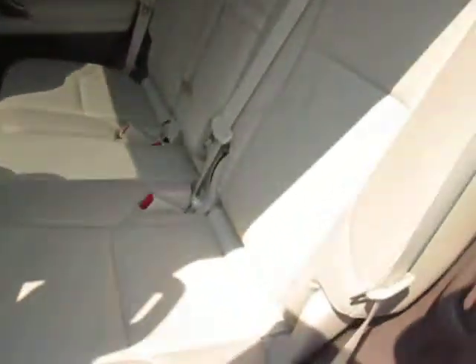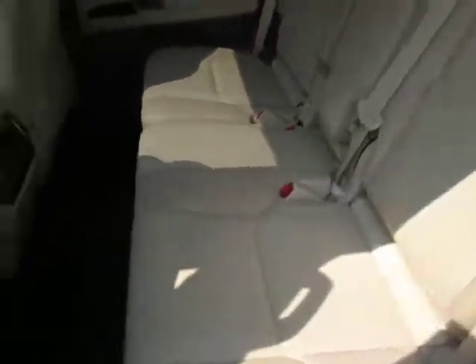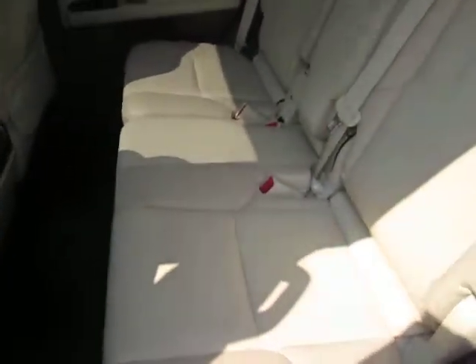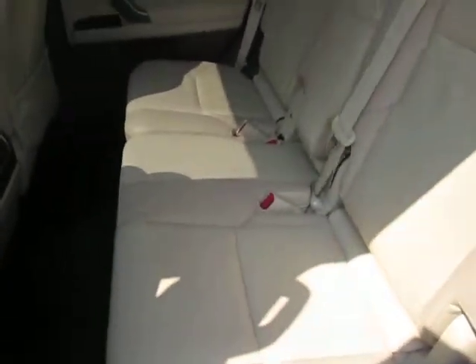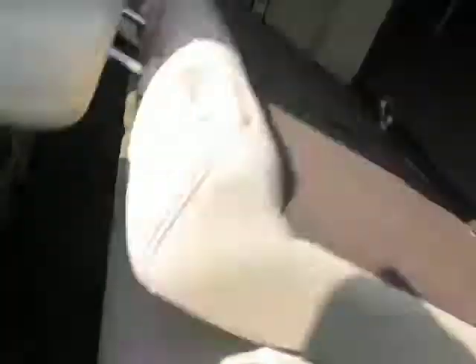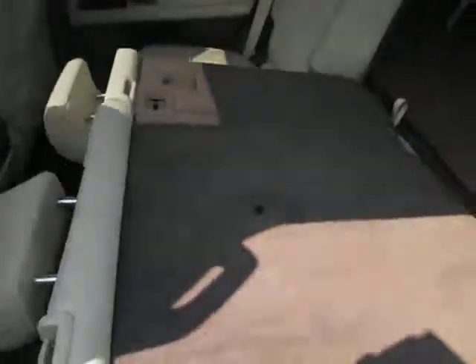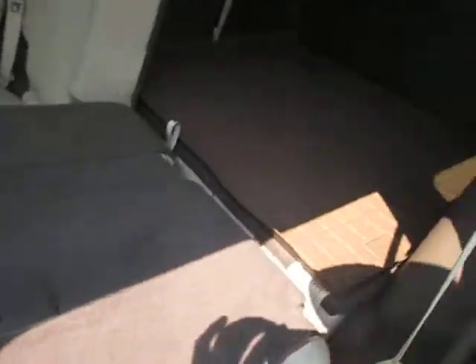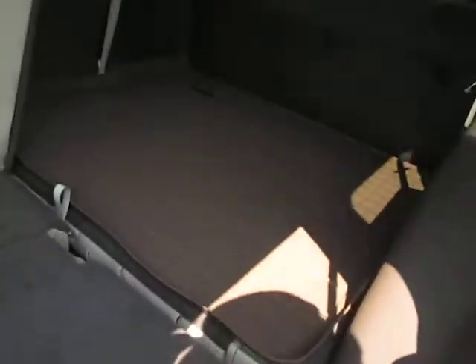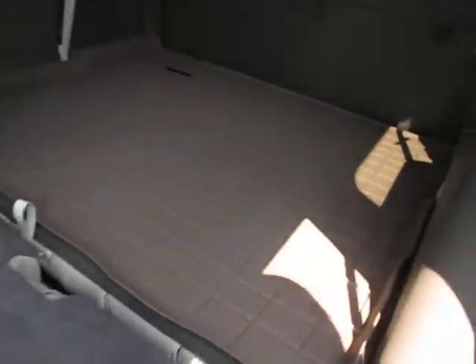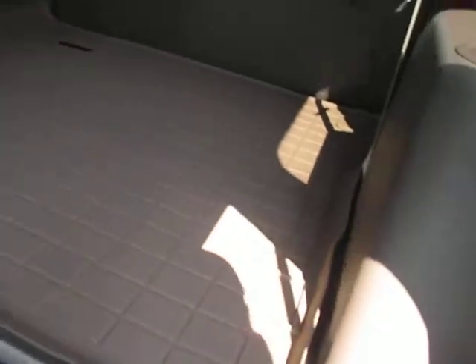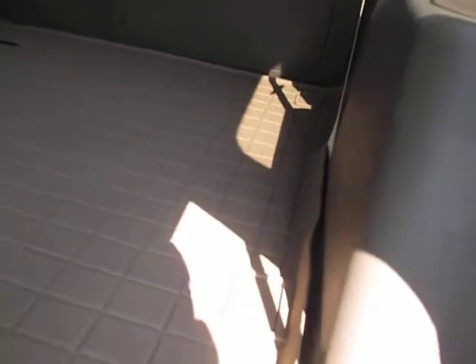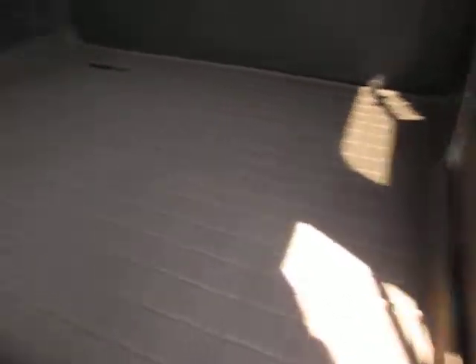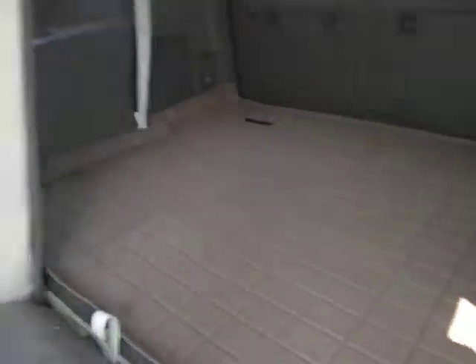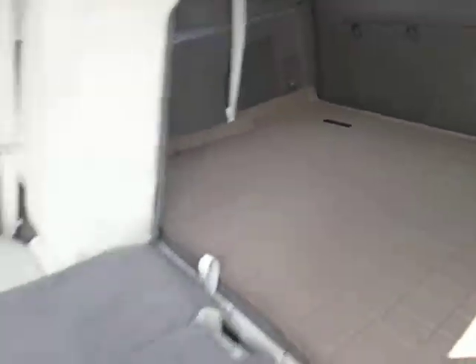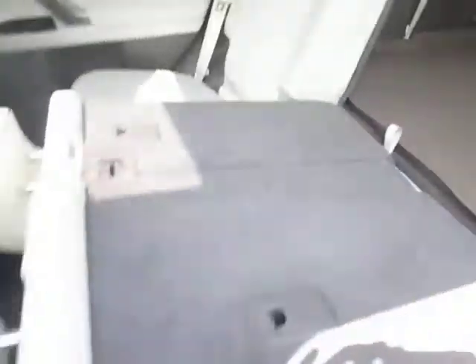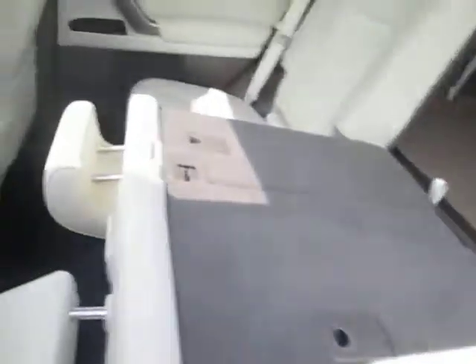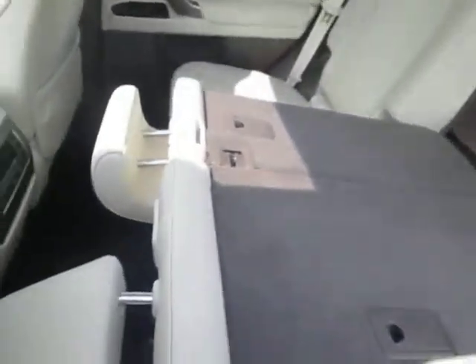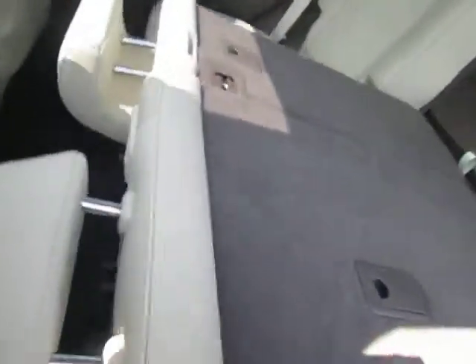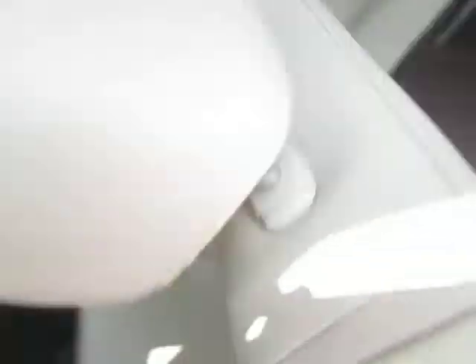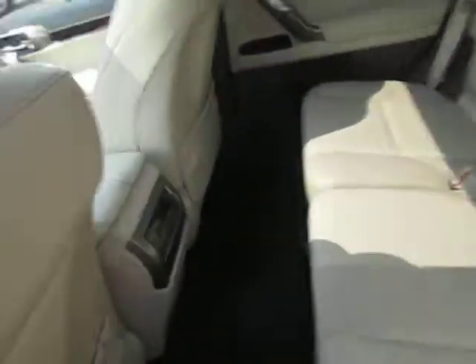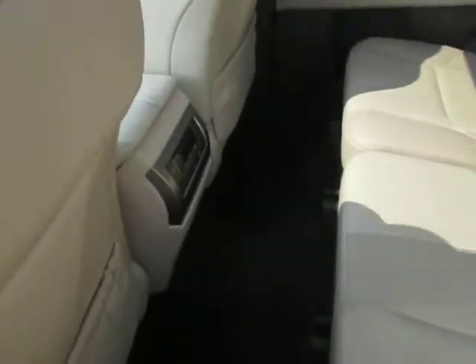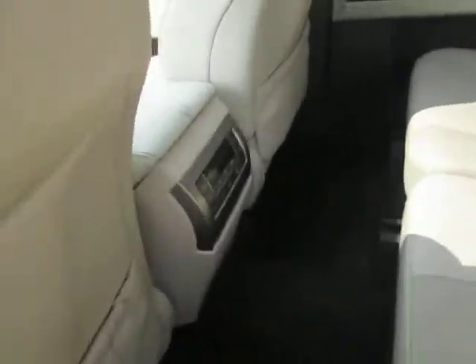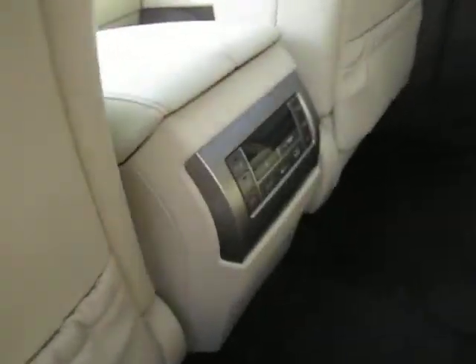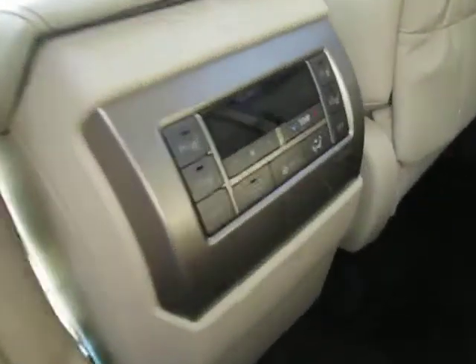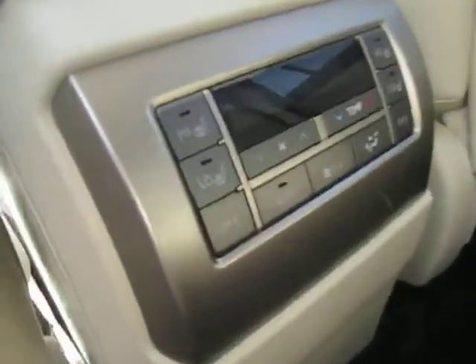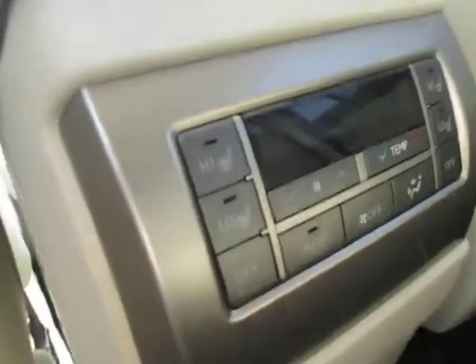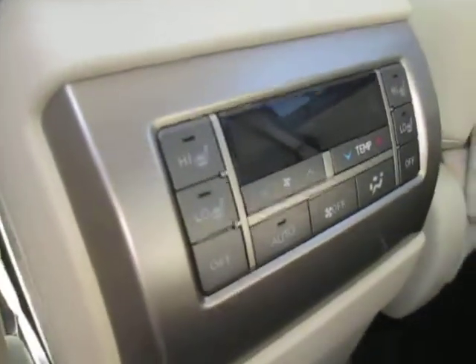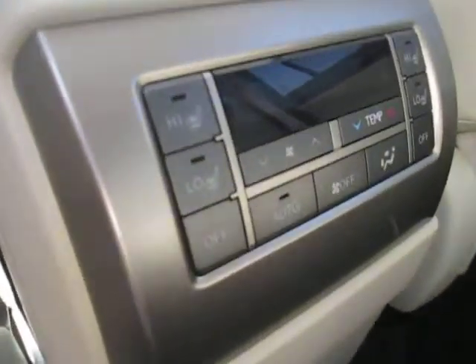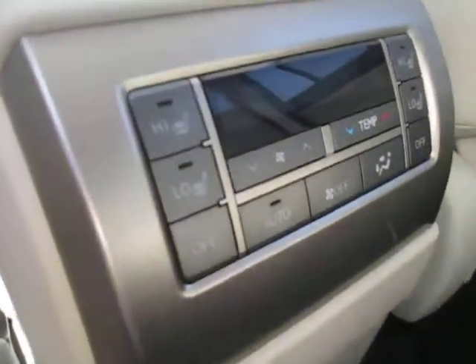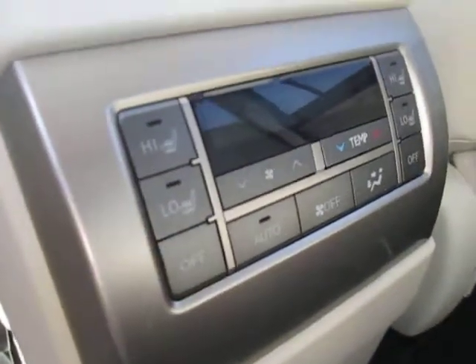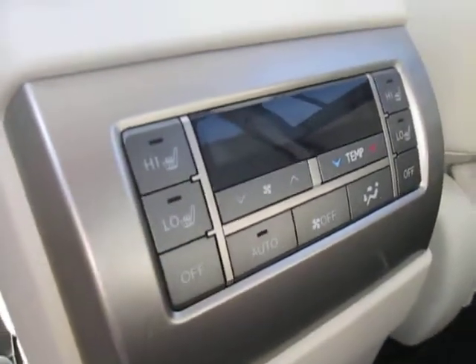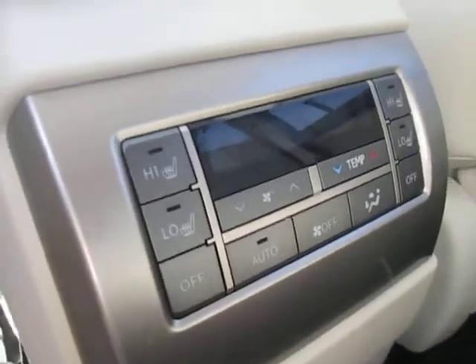Spacious back seat with folding down rear seats, WeatherTech lined cargo room, and also has heated rear seats.